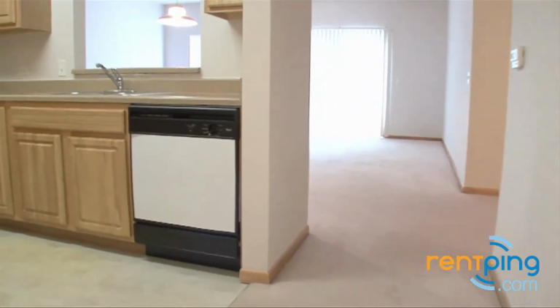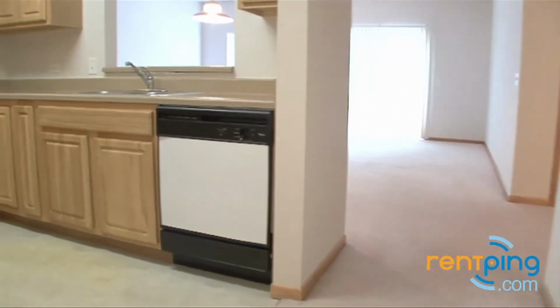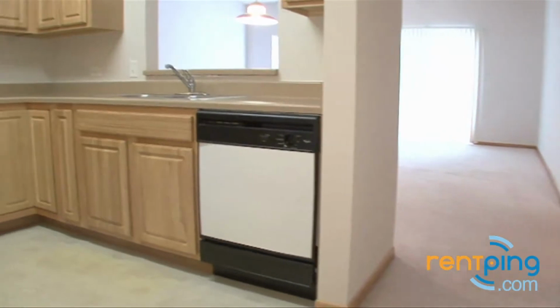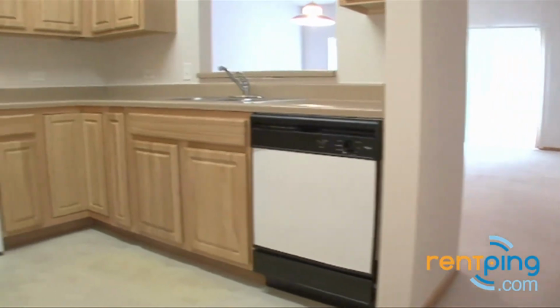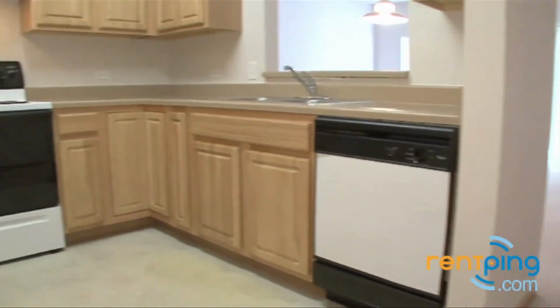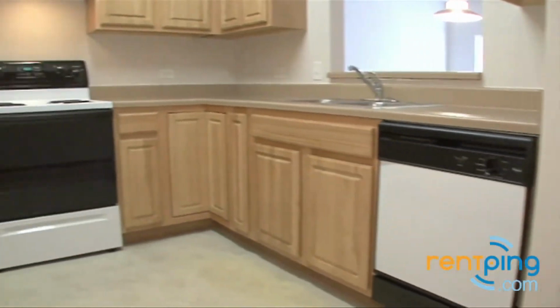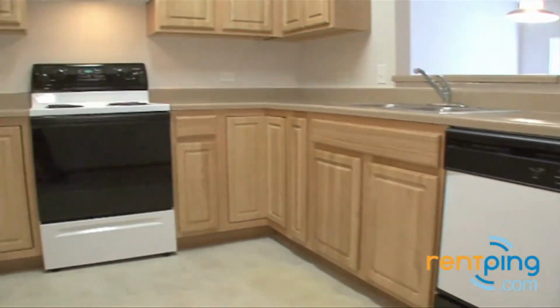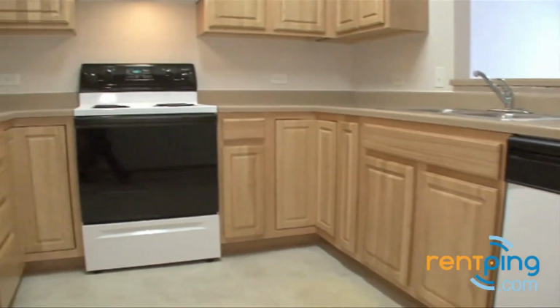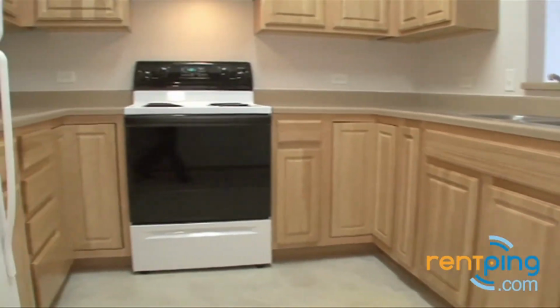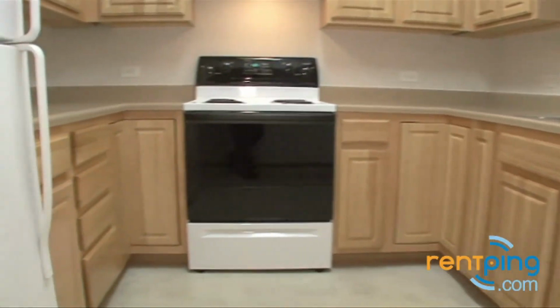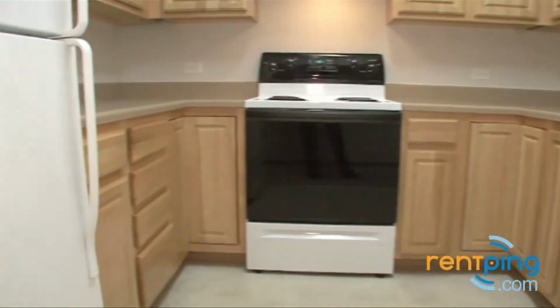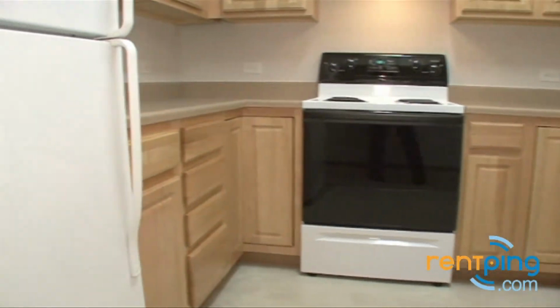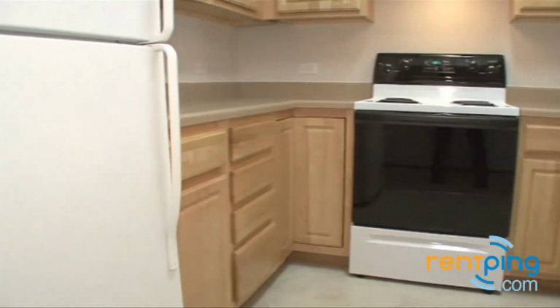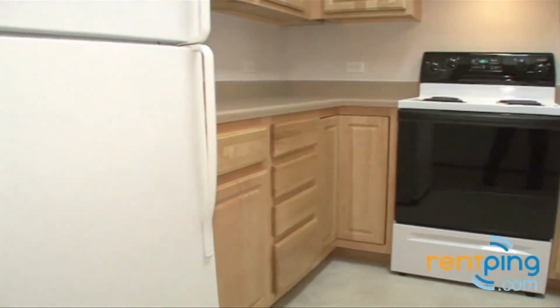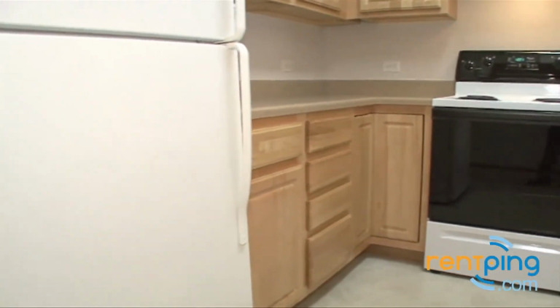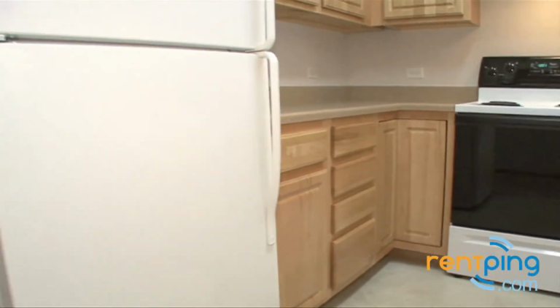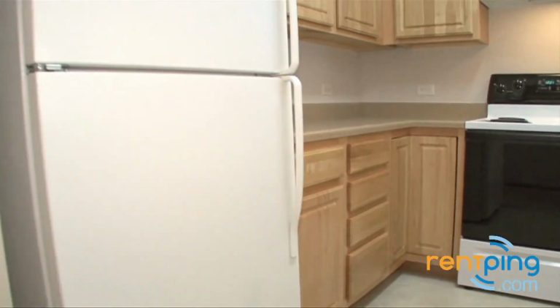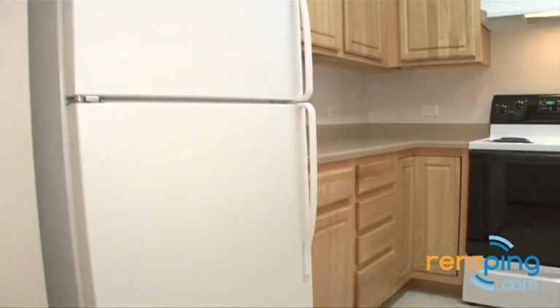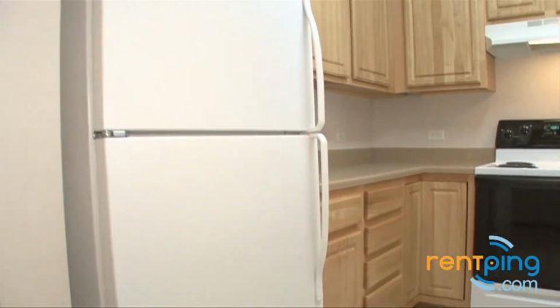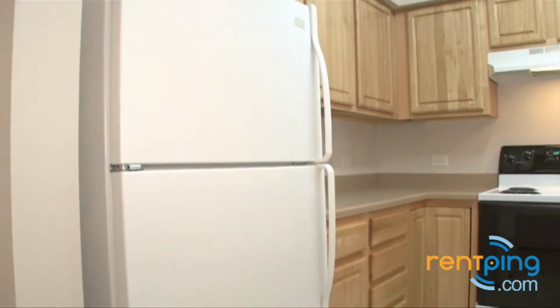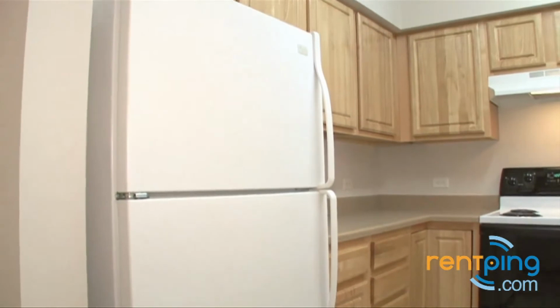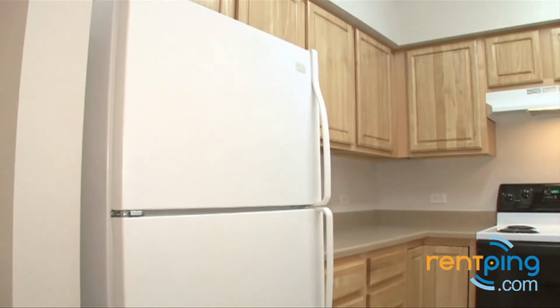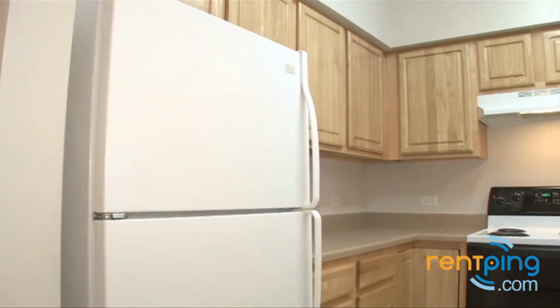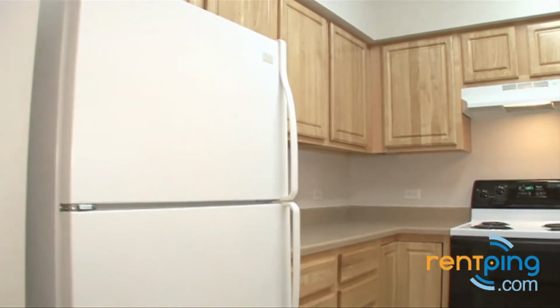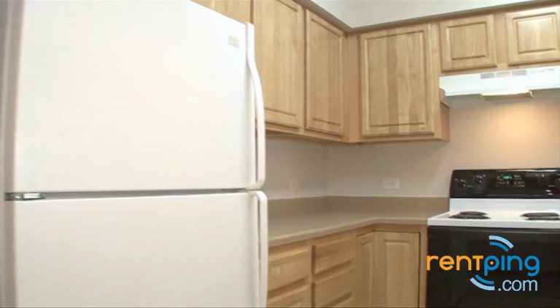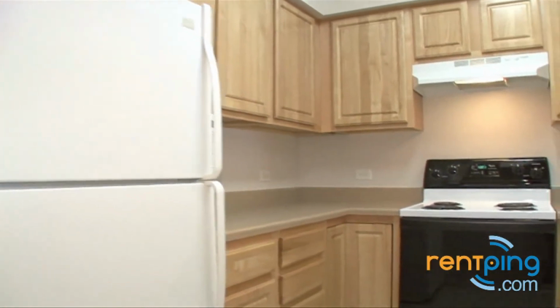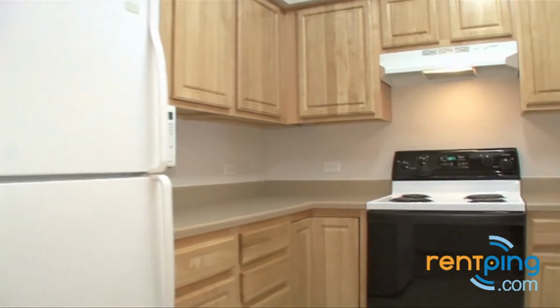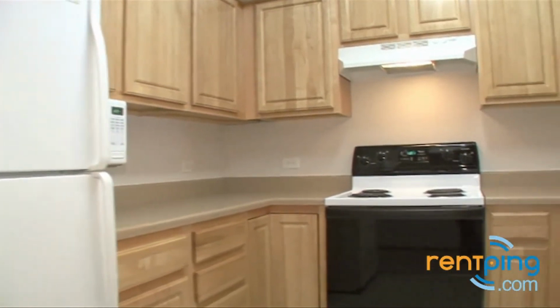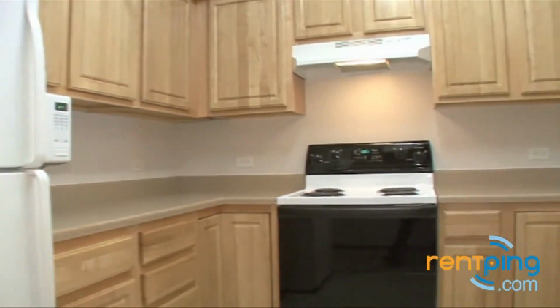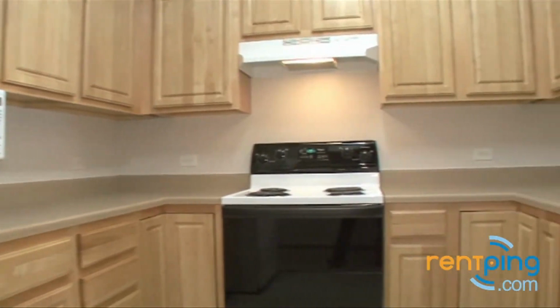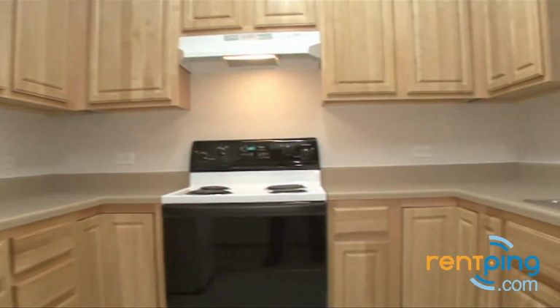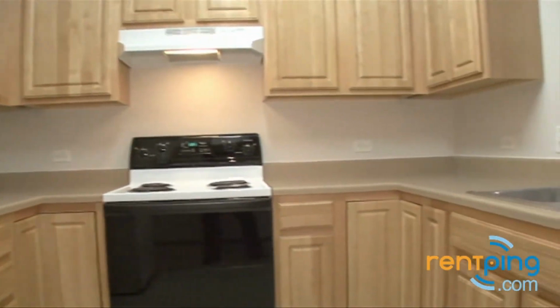From there we'll go into the kitchen. Here you can see the dishwasher, double basin sink, oven, stove, and refrigerator. Plenty of cabinet and countertop space in this kitchen.